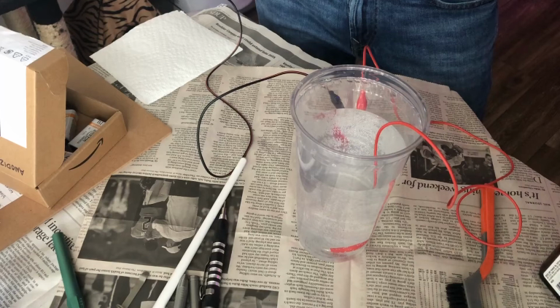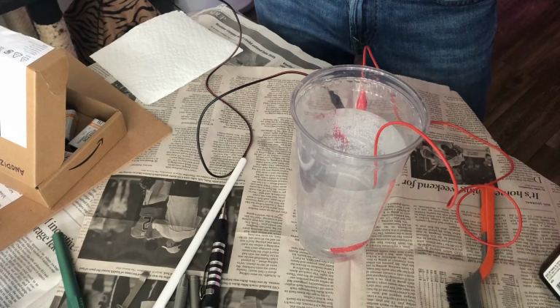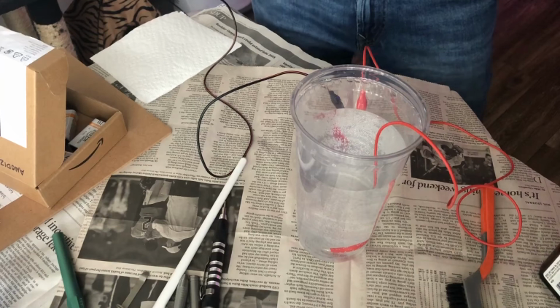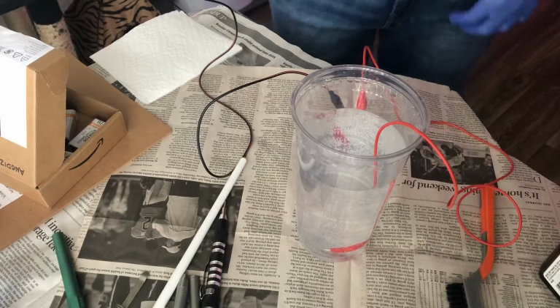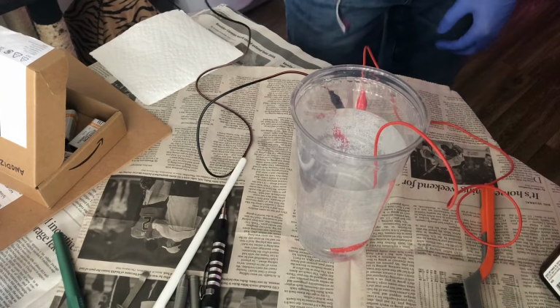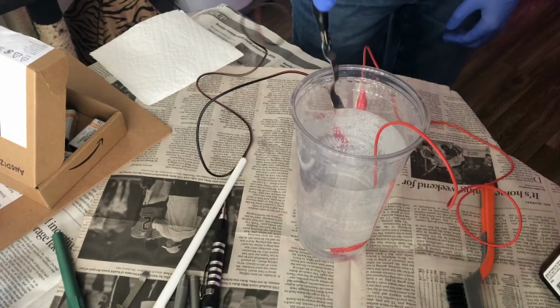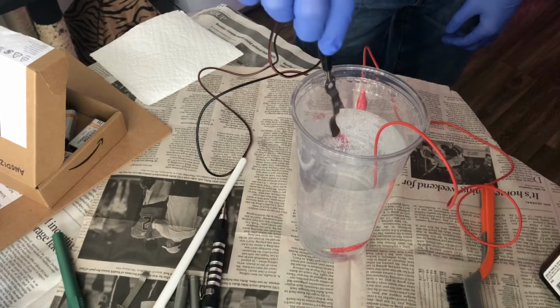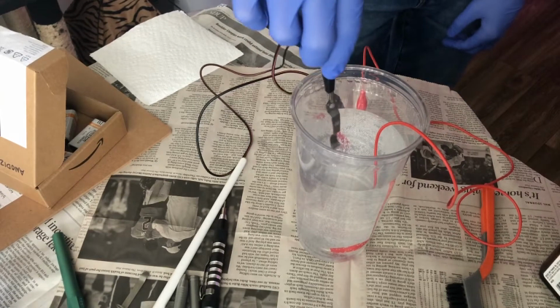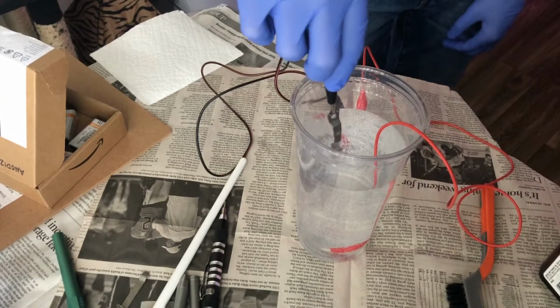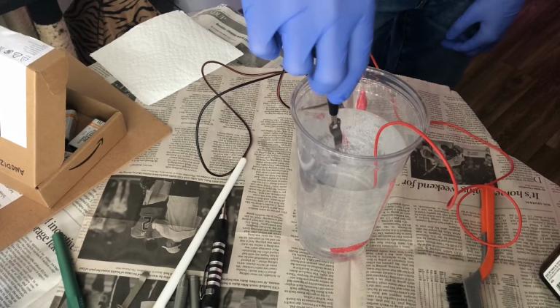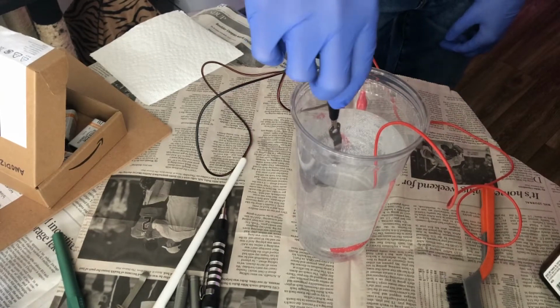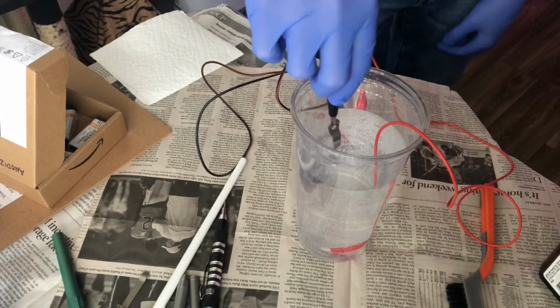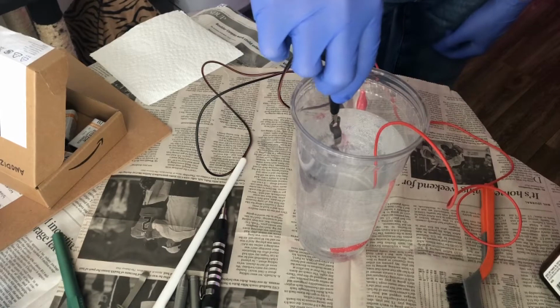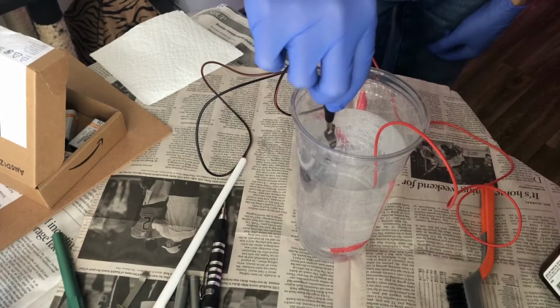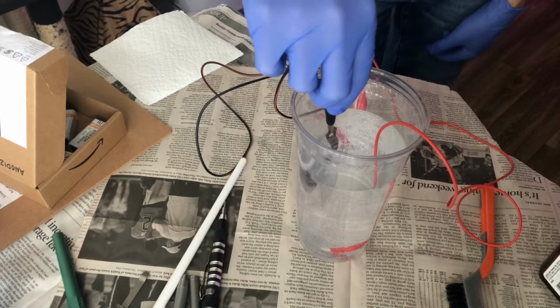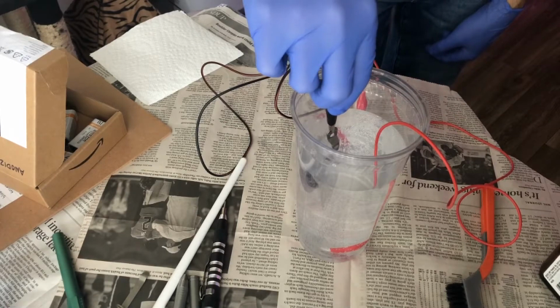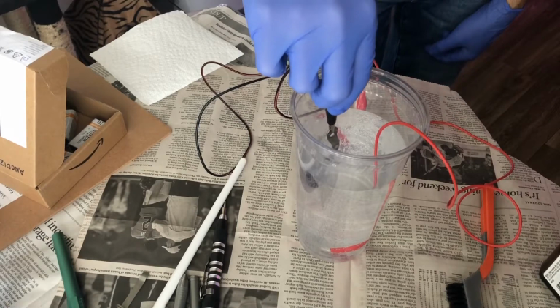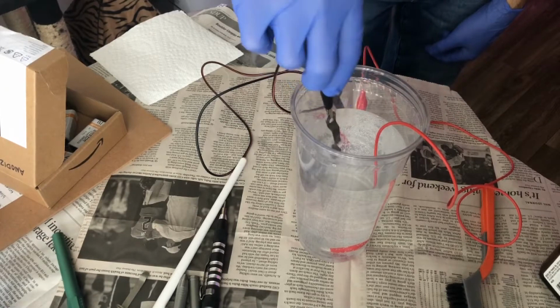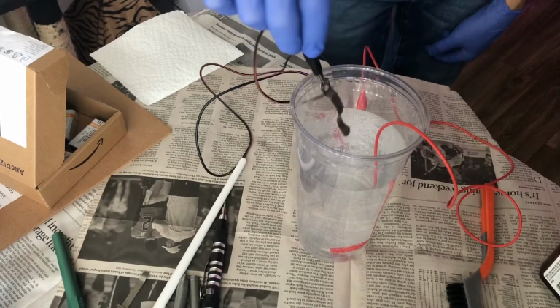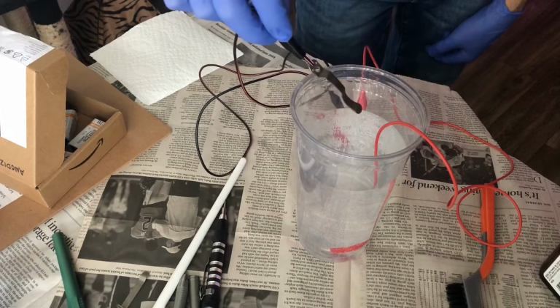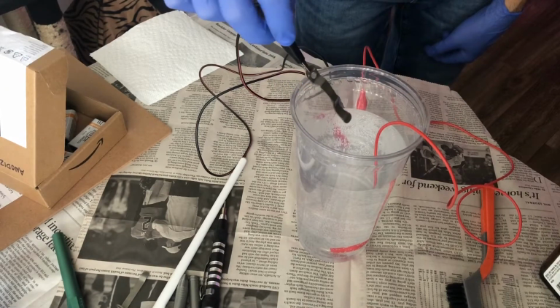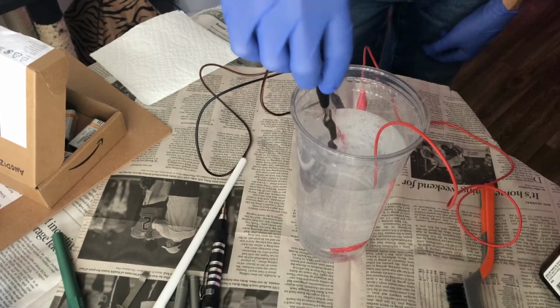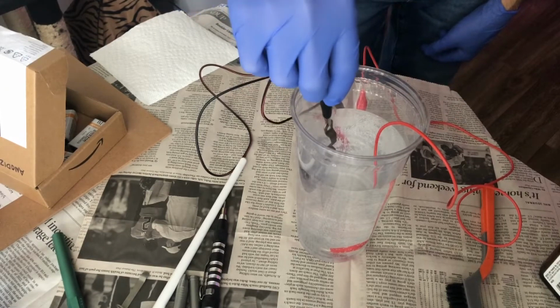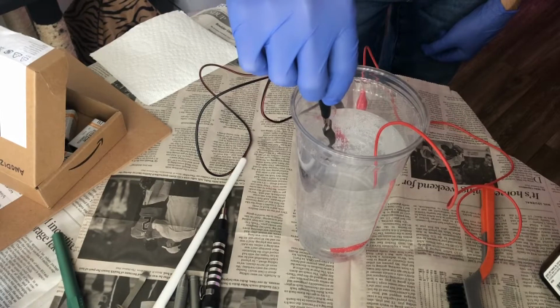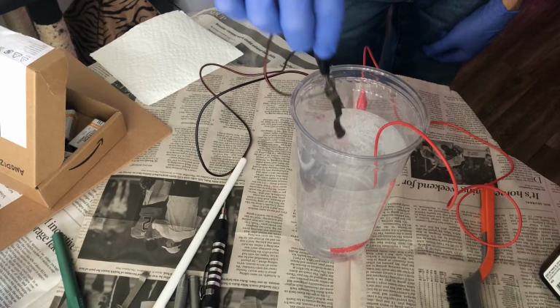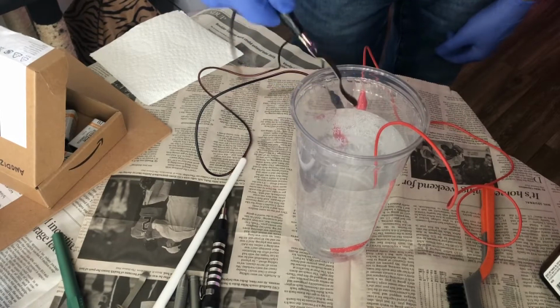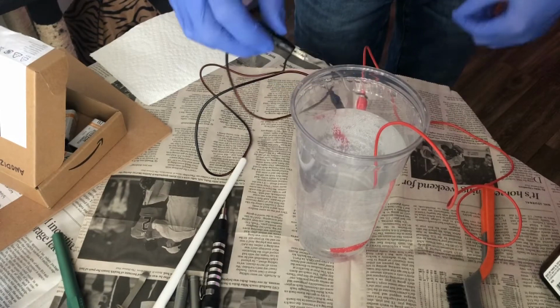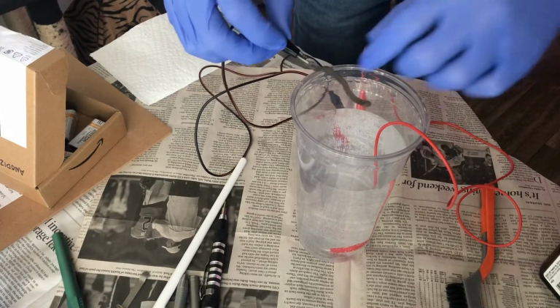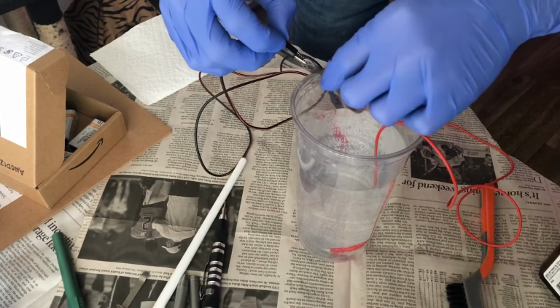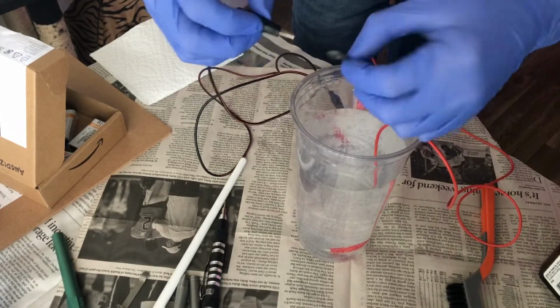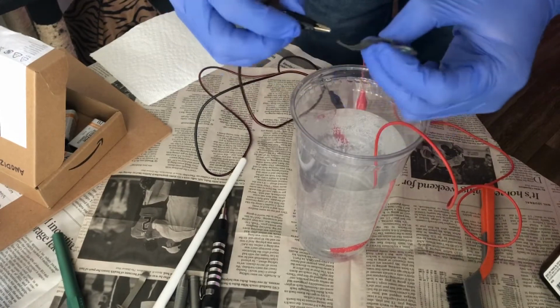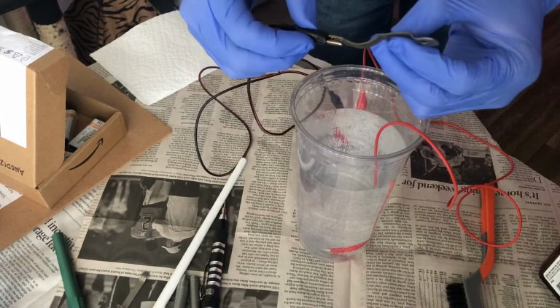Hello YouTube, knife people, and modification people. I'm Joe and you are watching Ink and Iron. Today we are re-anodizing two items: one is a titanium click pen and the other is the pocket clip to my Spyderco Caribbean.